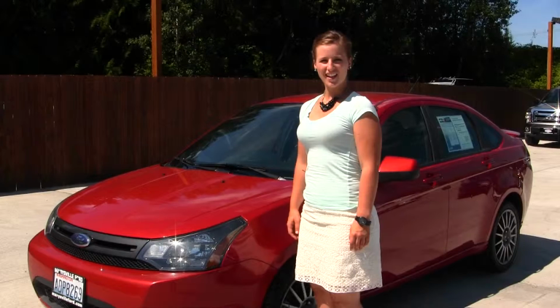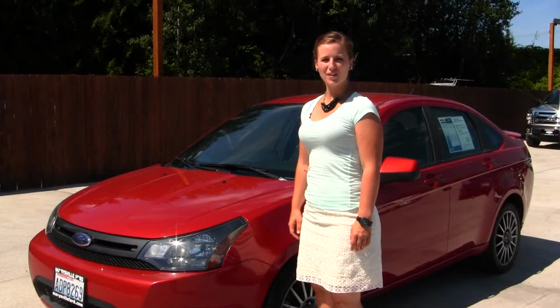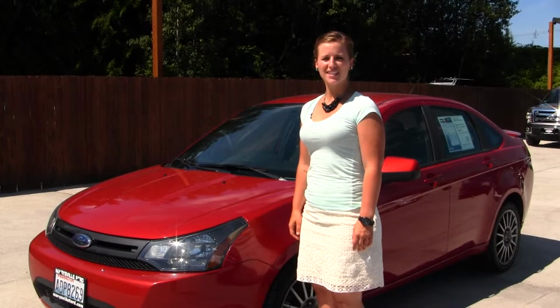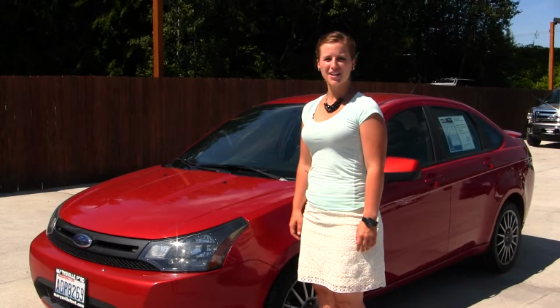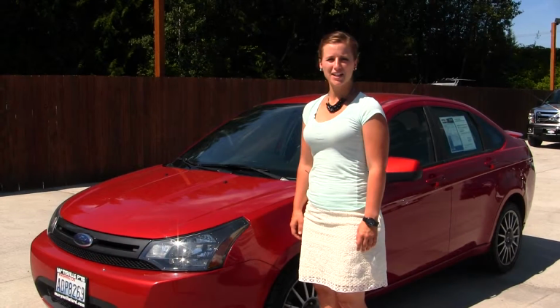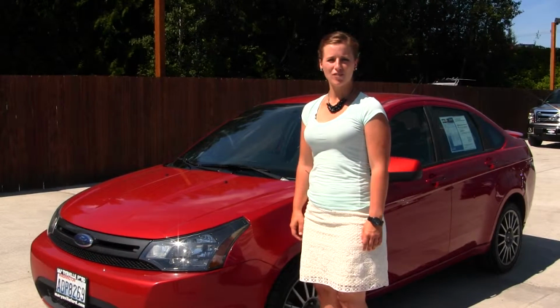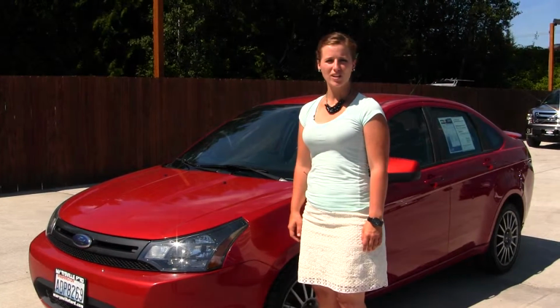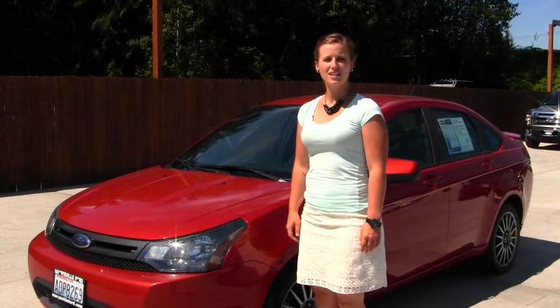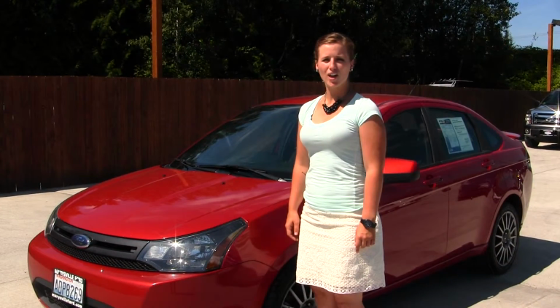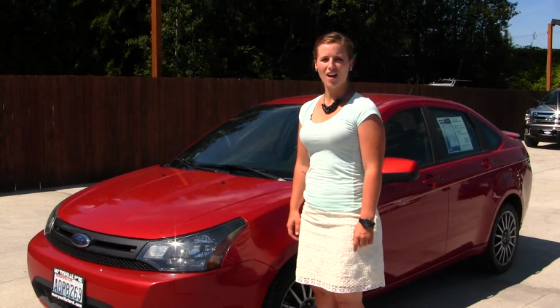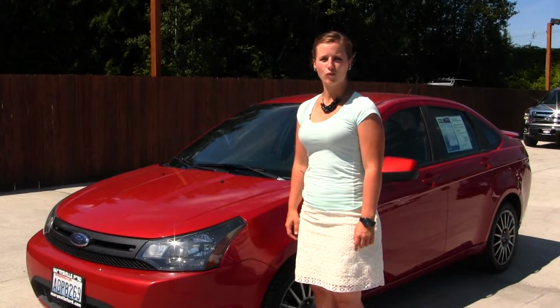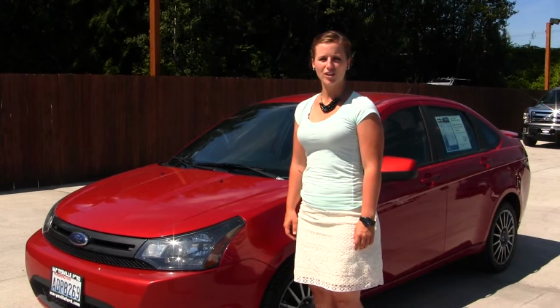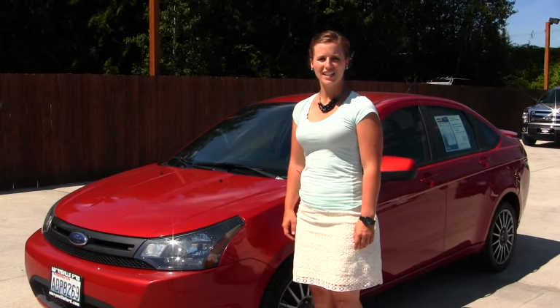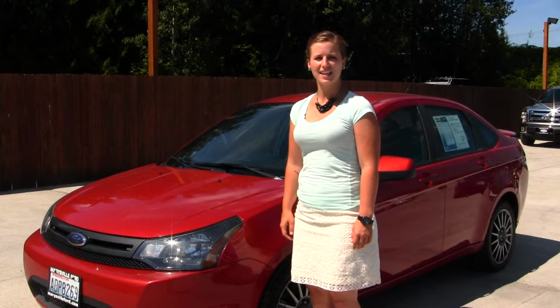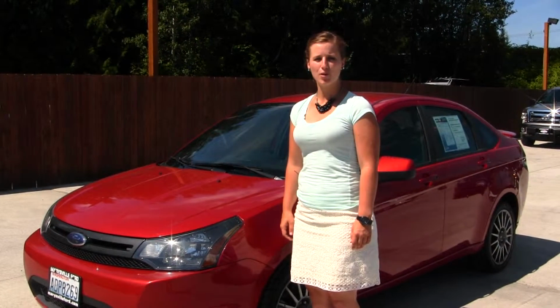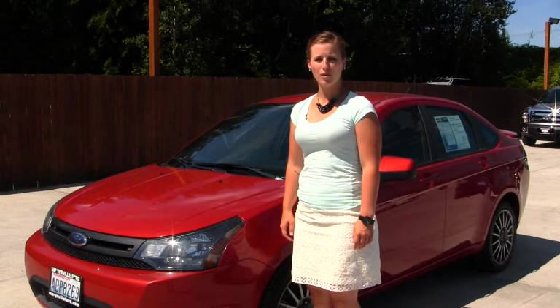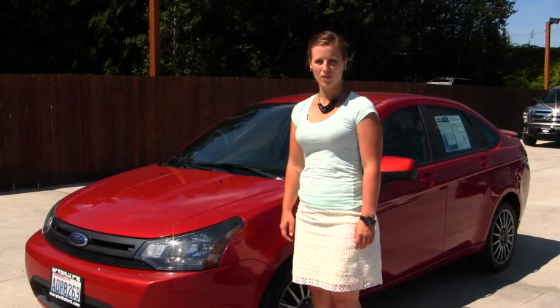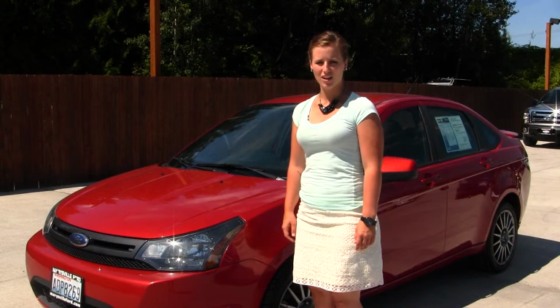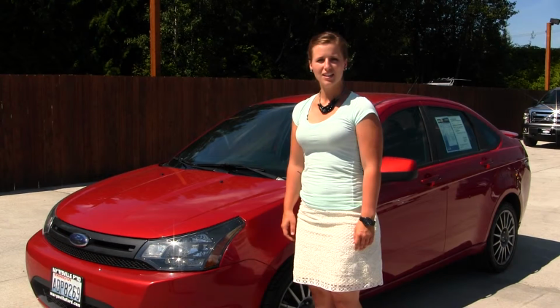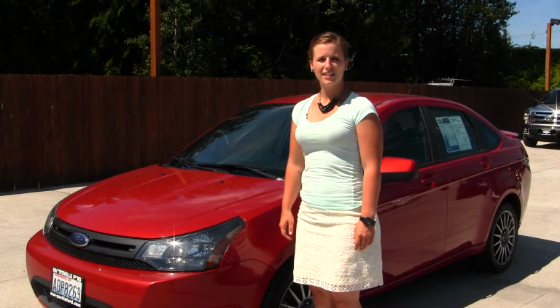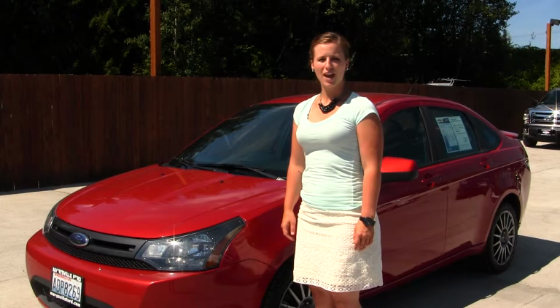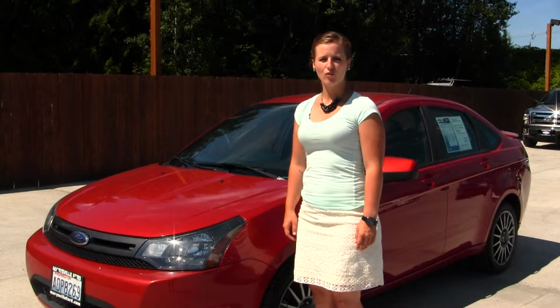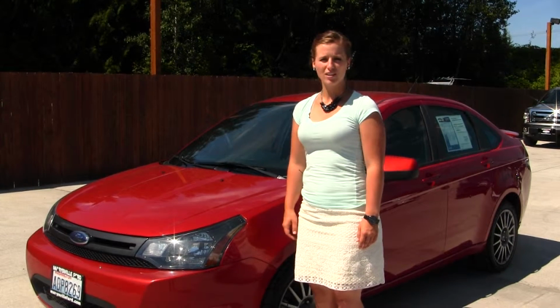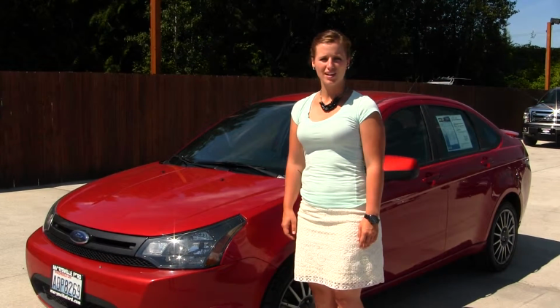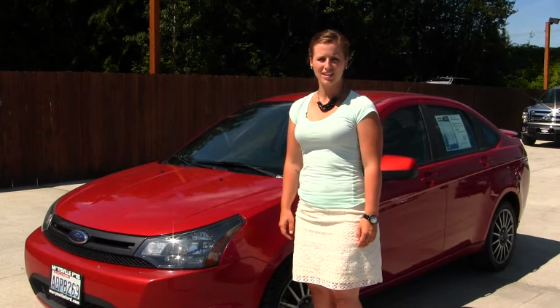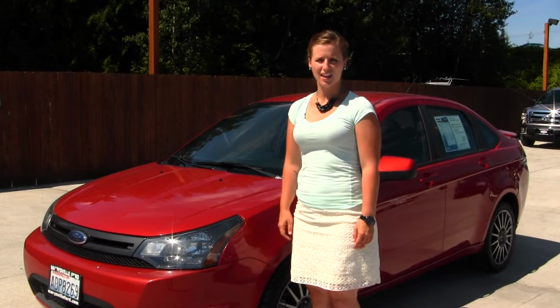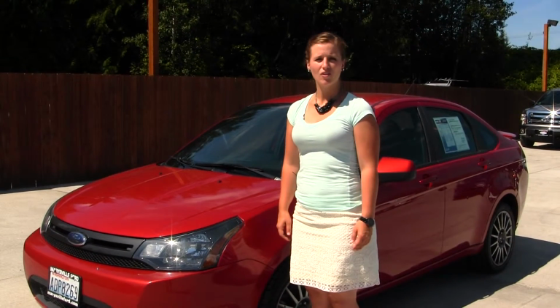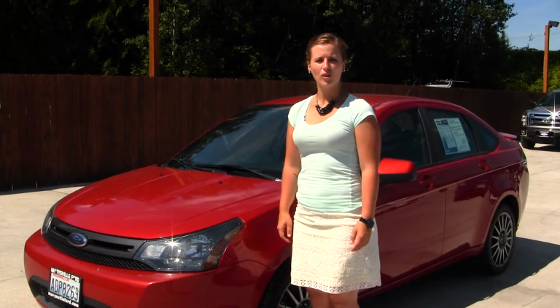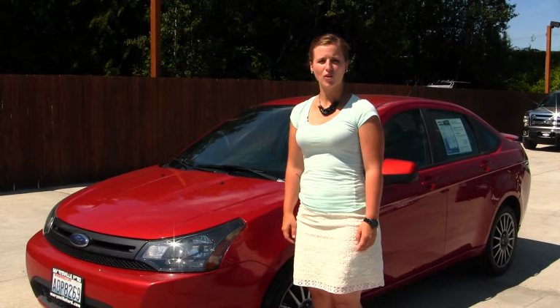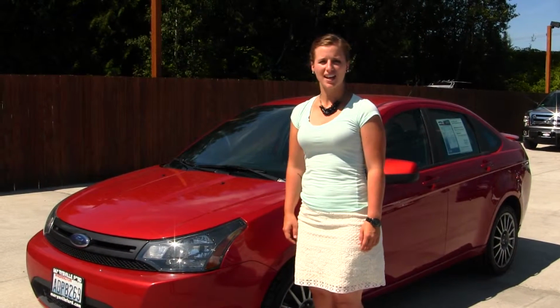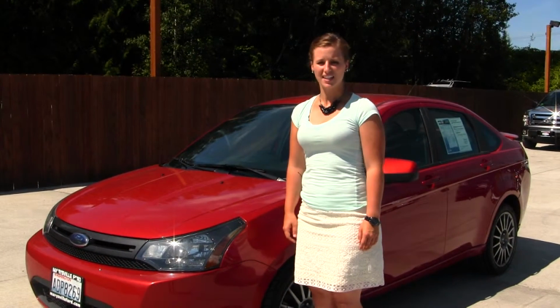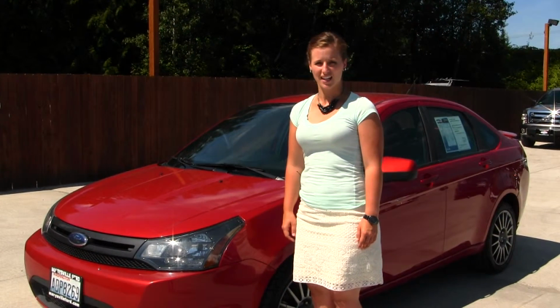Hello, Clarissa here at Marysville Ford, located off of 136th and Smoky Point Boulevard. Today we have a red 2010 Ford Focus SES.